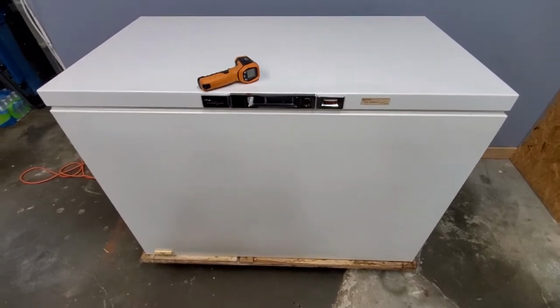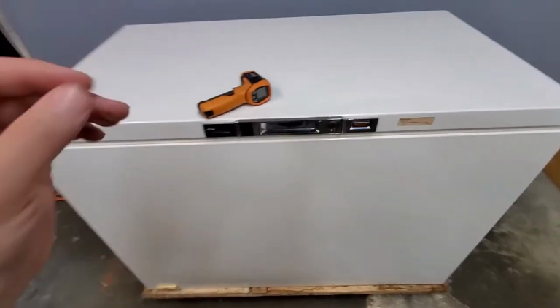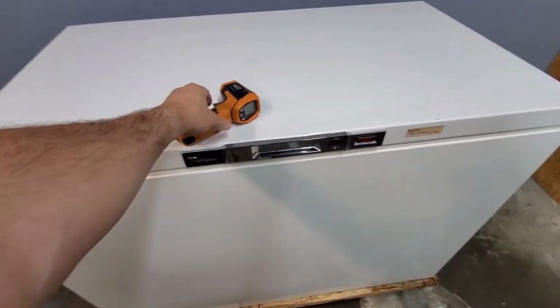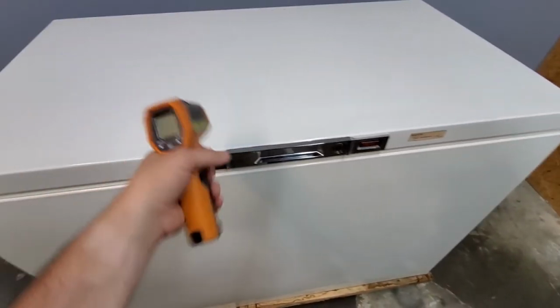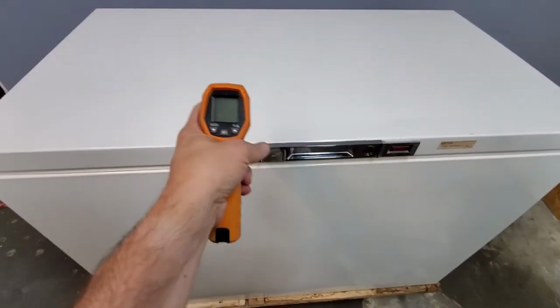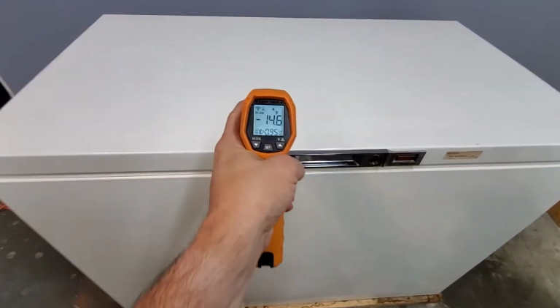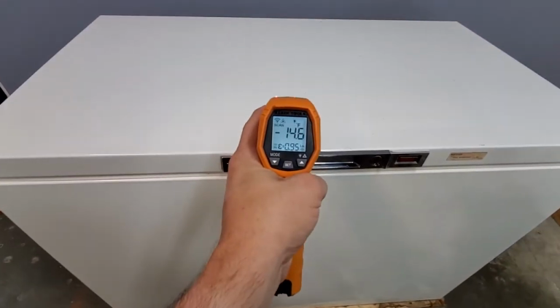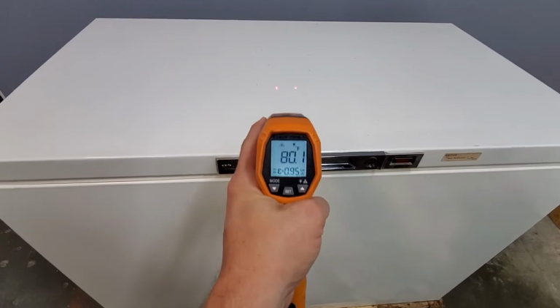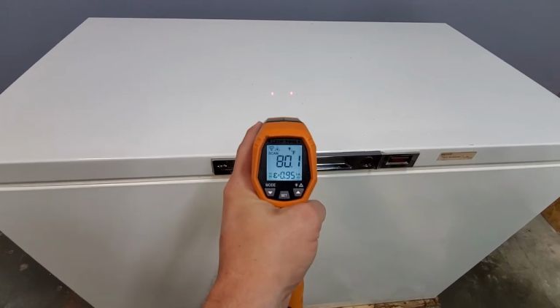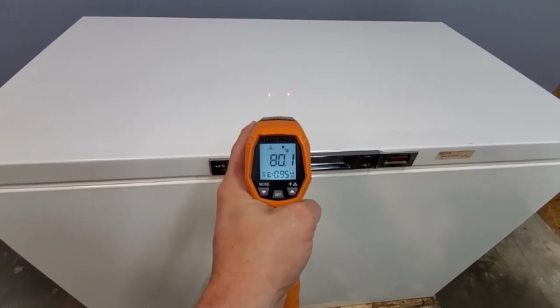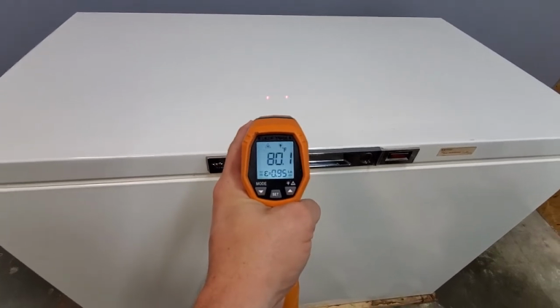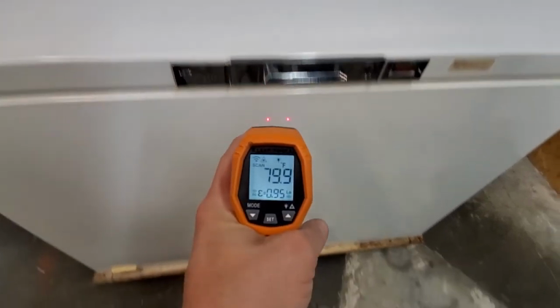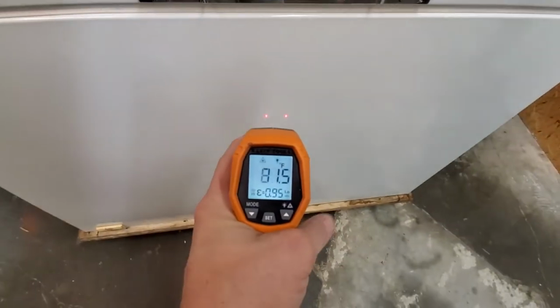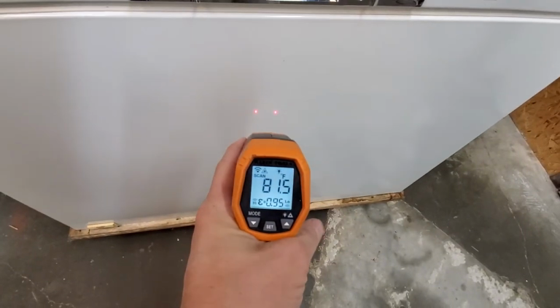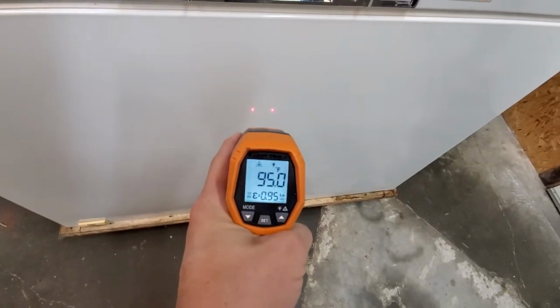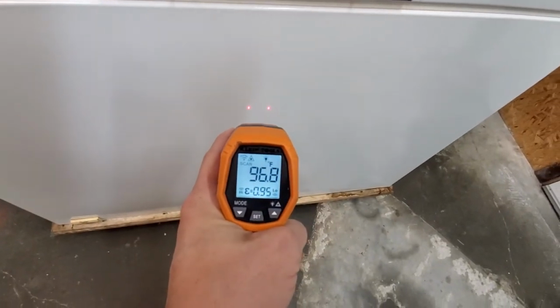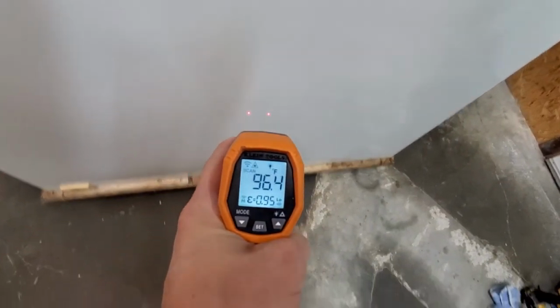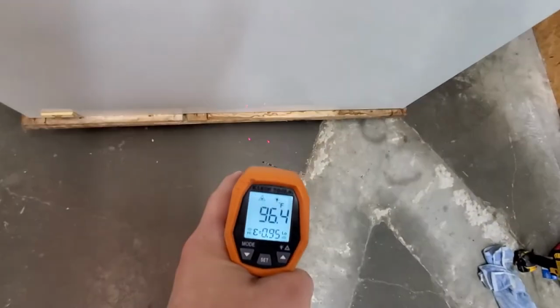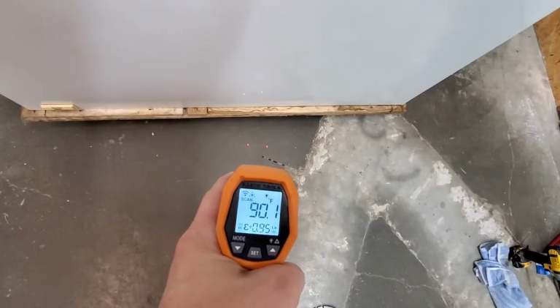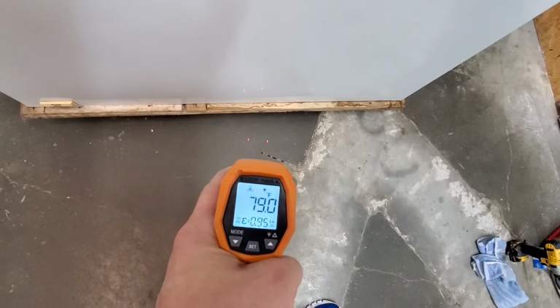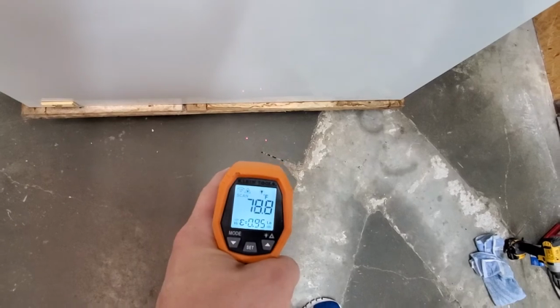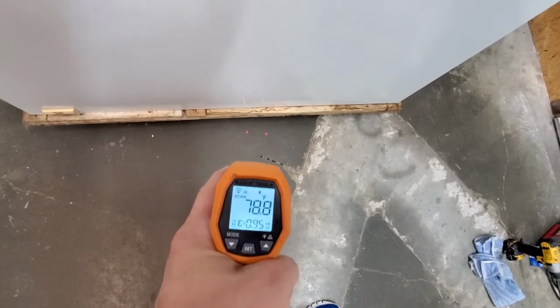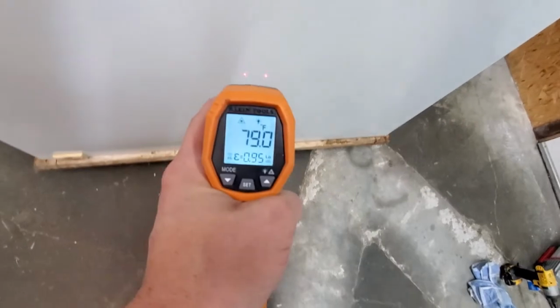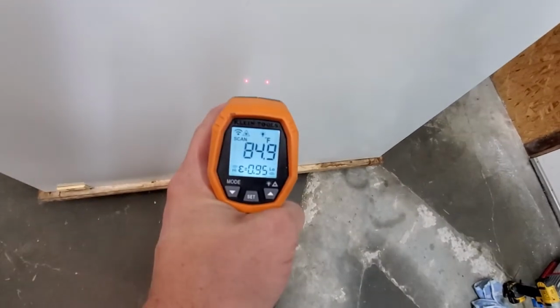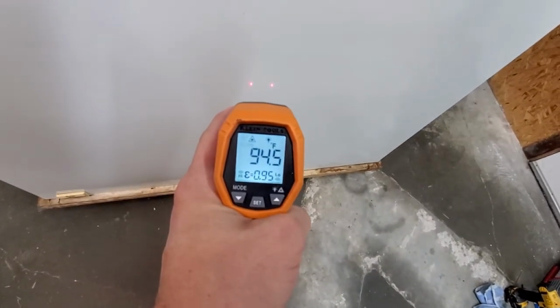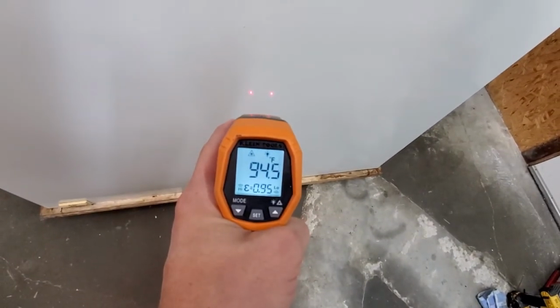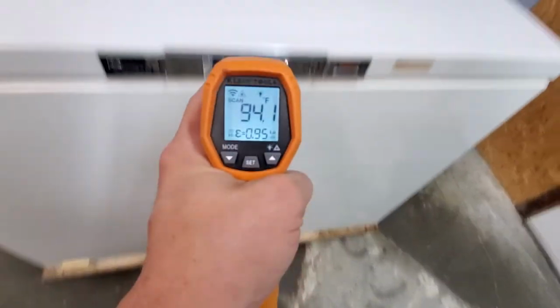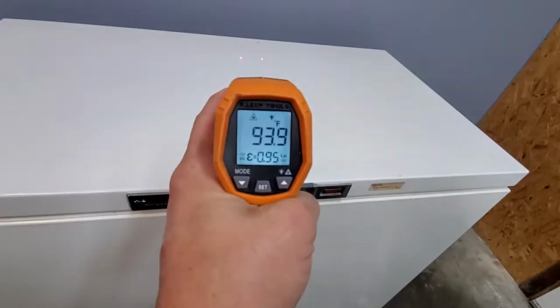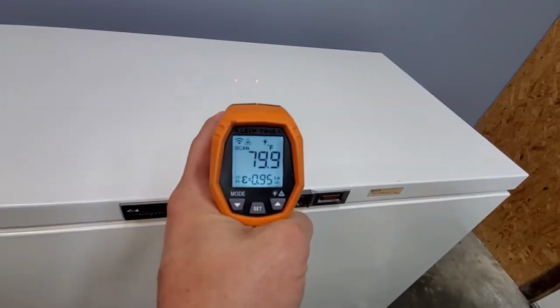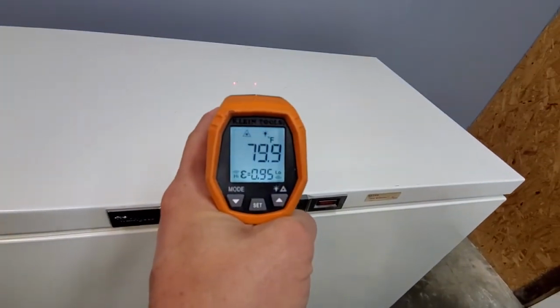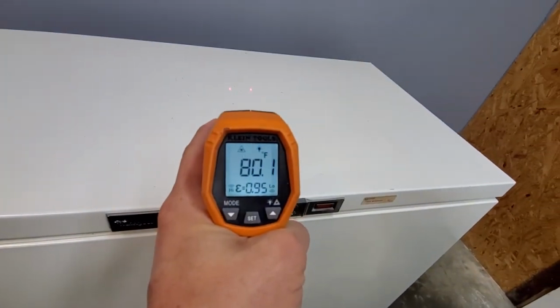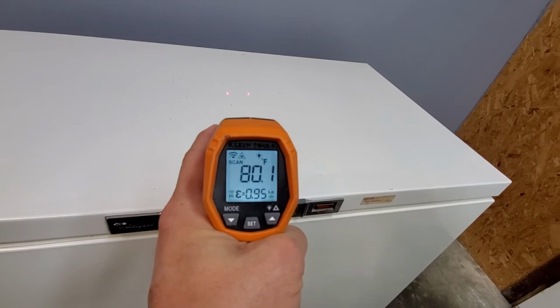I've got my temperature gun here — right in between those two red dots it's going to take a surface temperature measurement, and depending on whatever it's shining on, it's going to go ahead and read it and give you a temperature measurement.